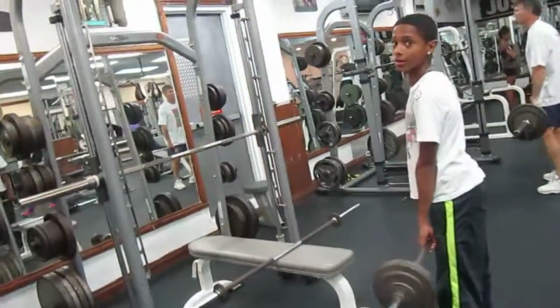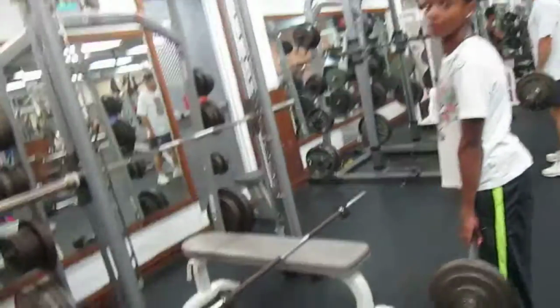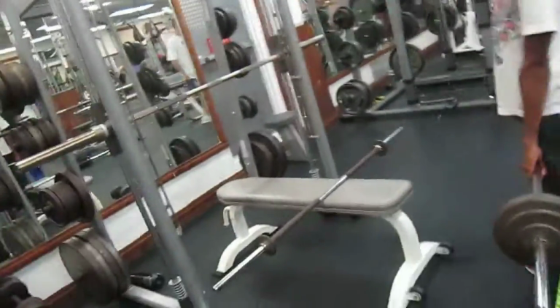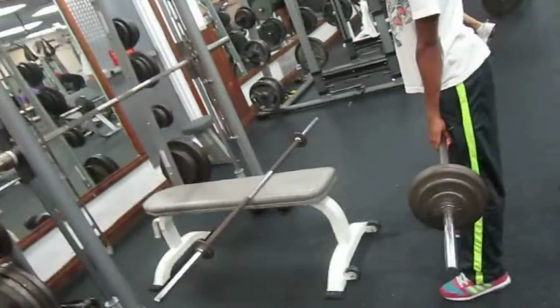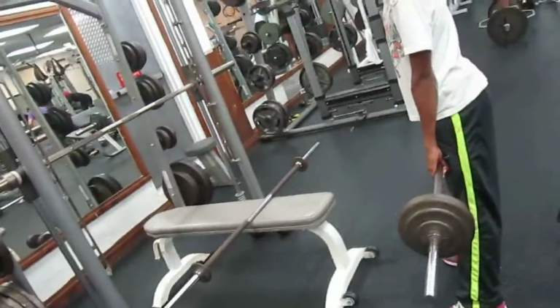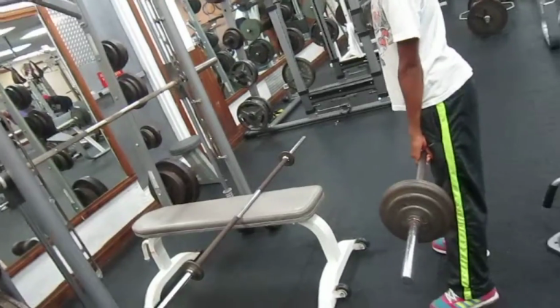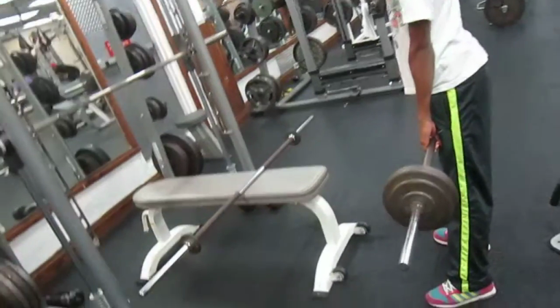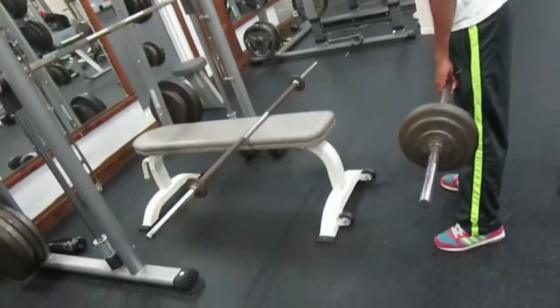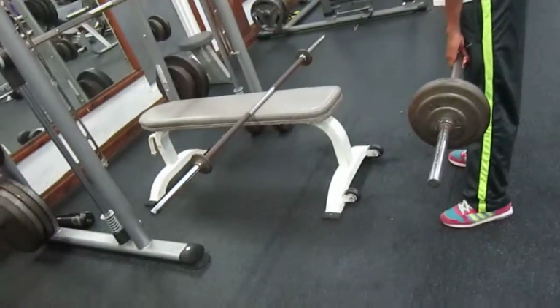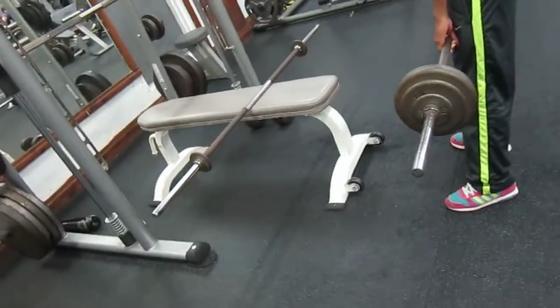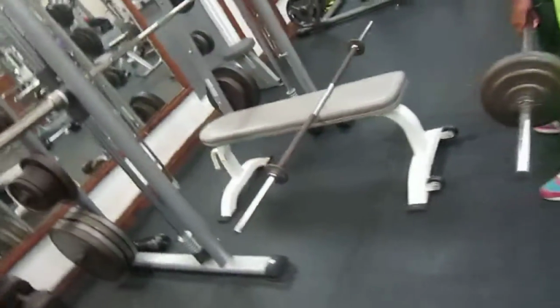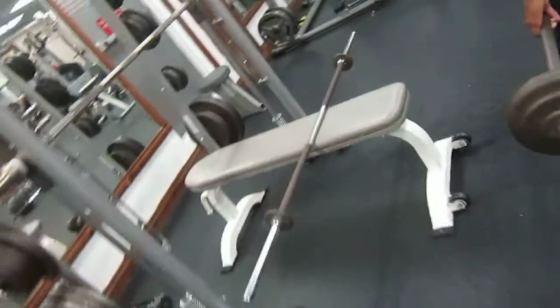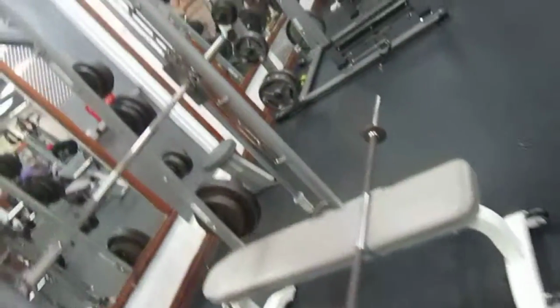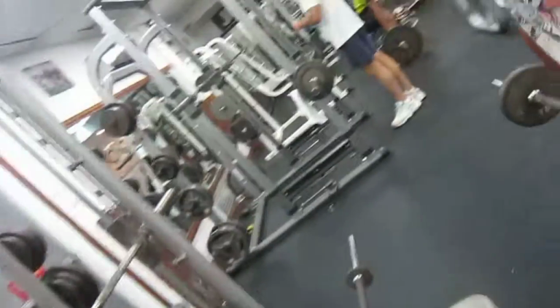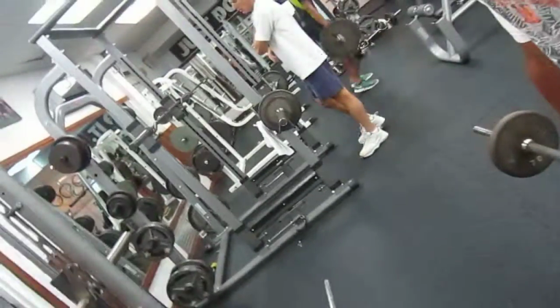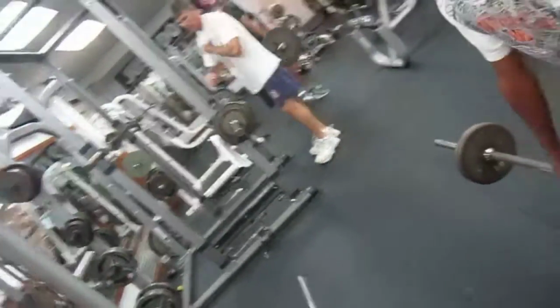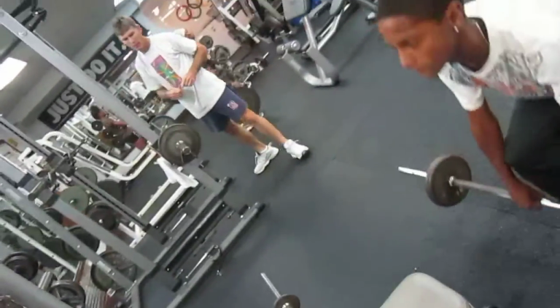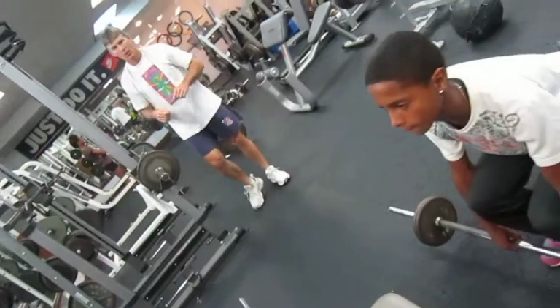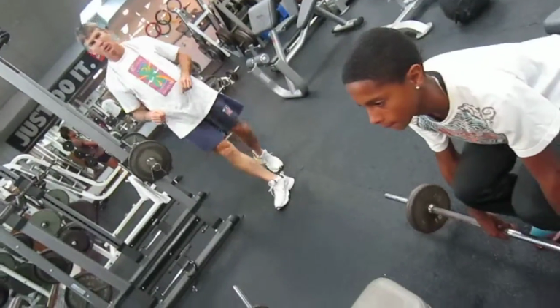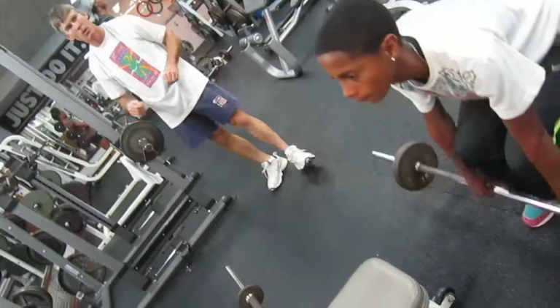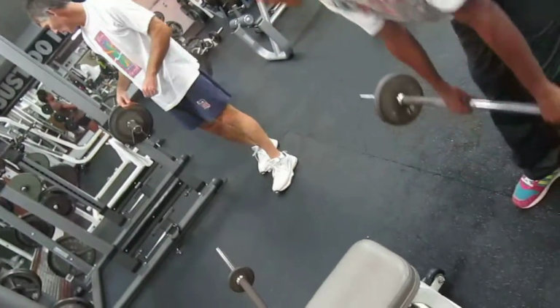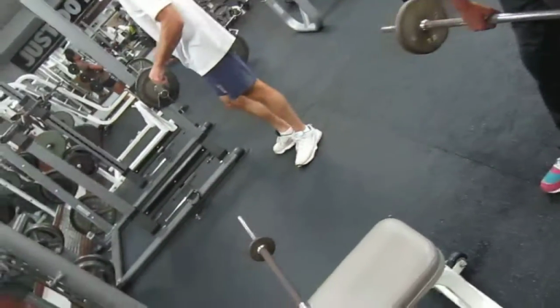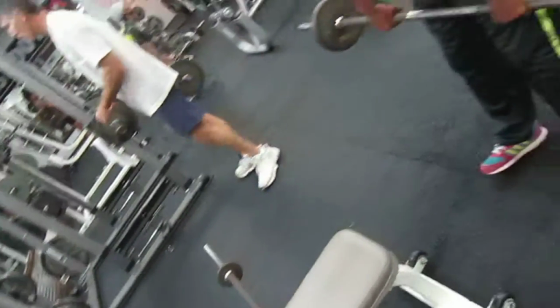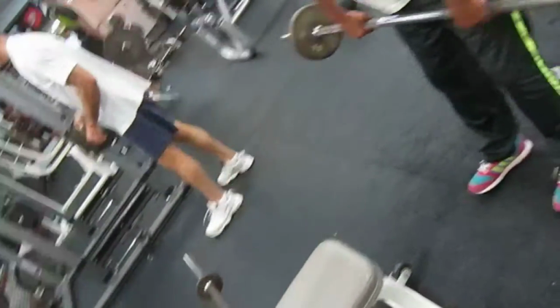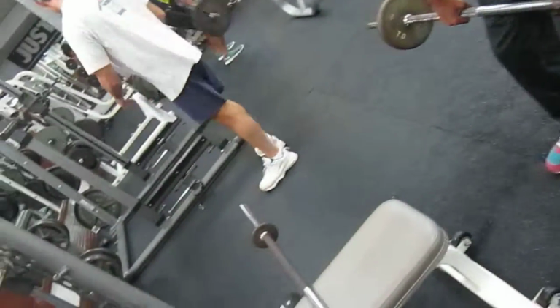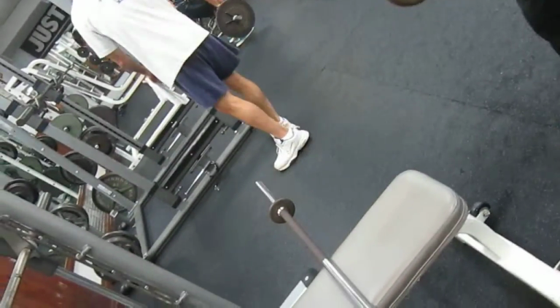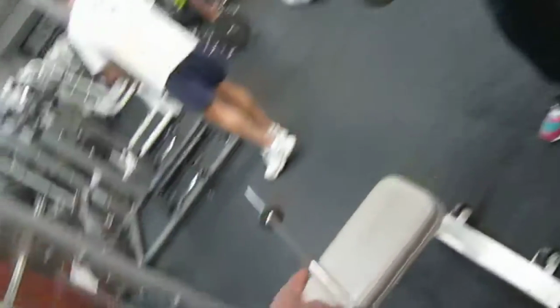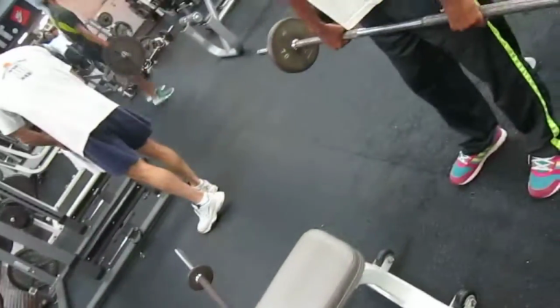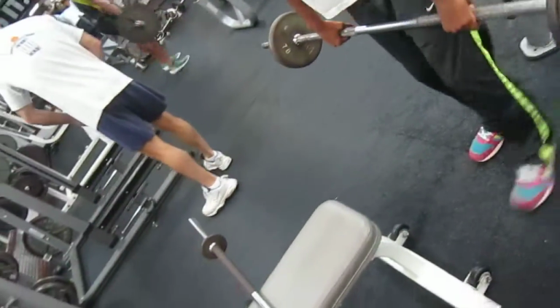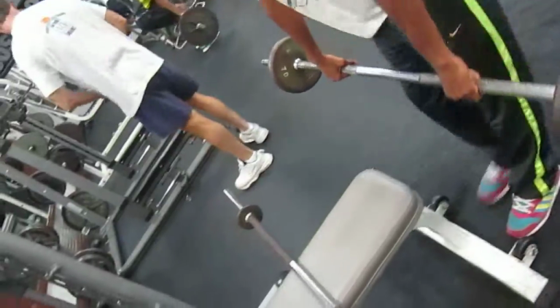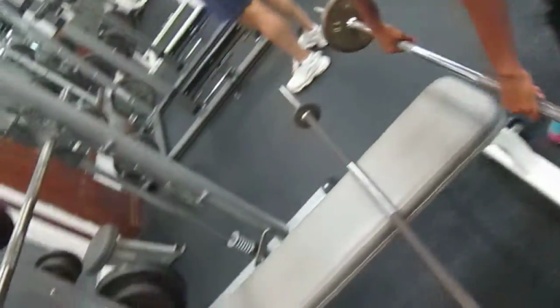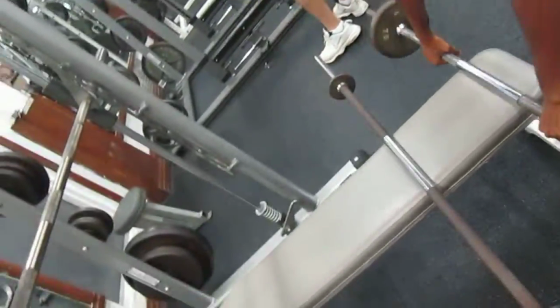Nope, feet are too far apart. Legs are spread out. Put your feet like this. Keep your legs. Put your feet. Yep. Put your hands further apart. Put it on so you can grab it better. Yep.